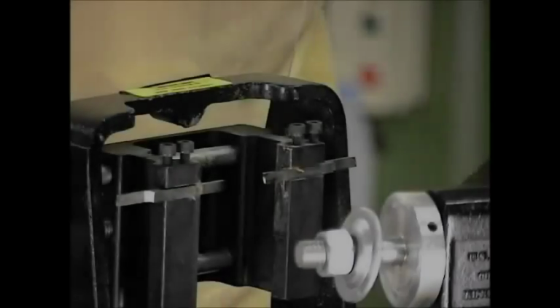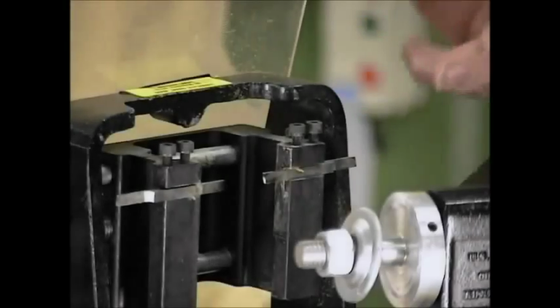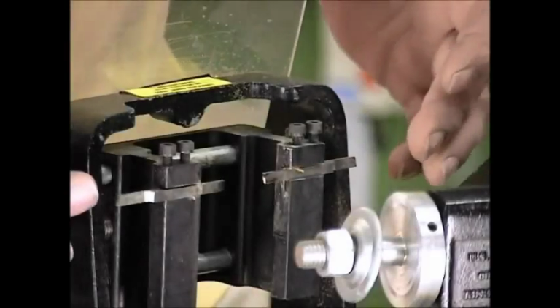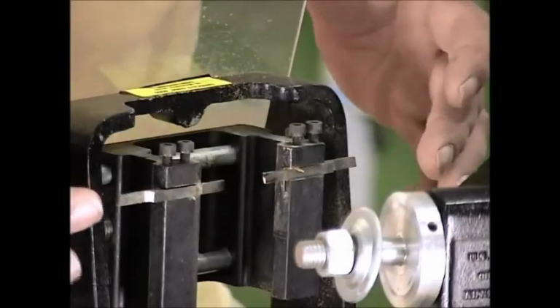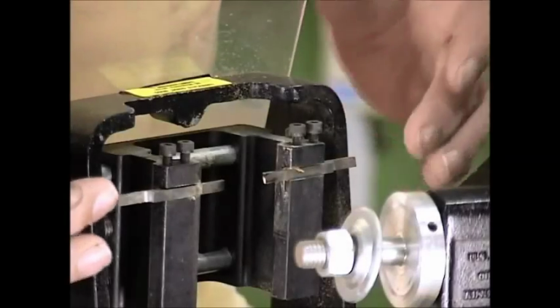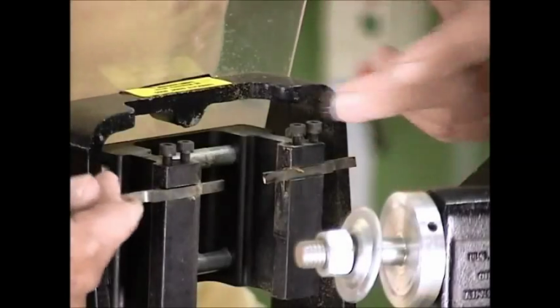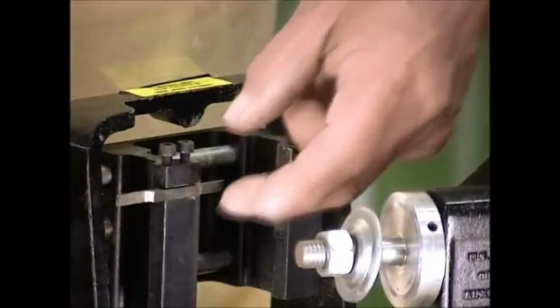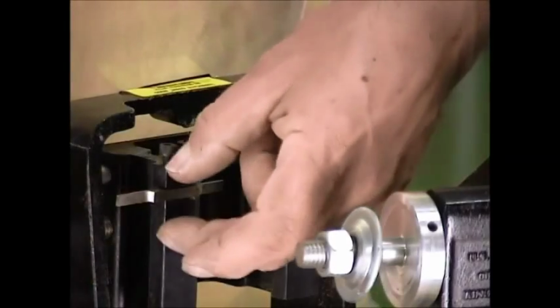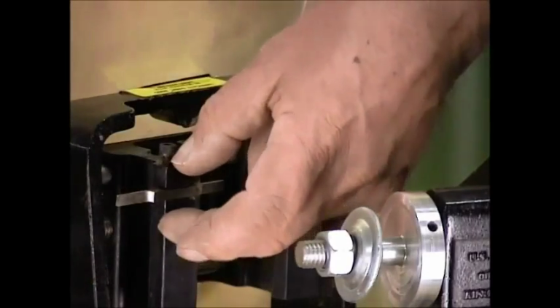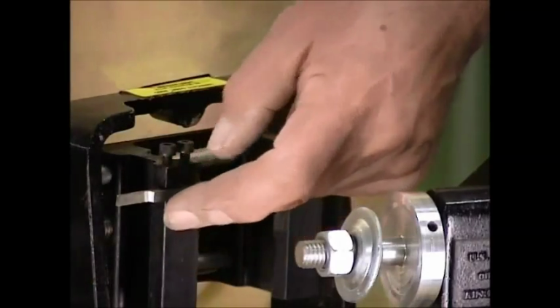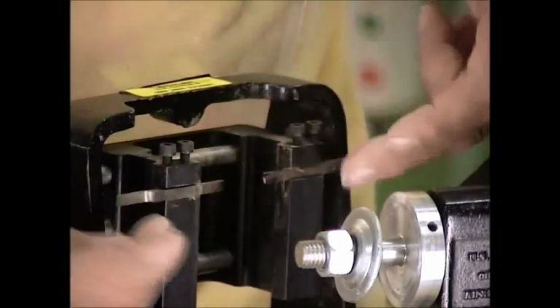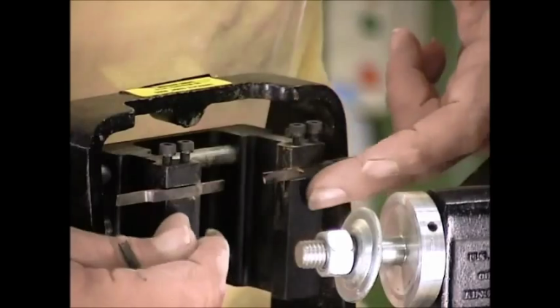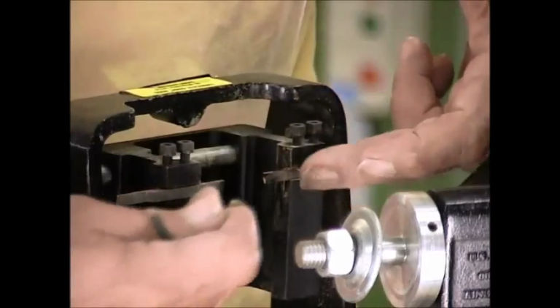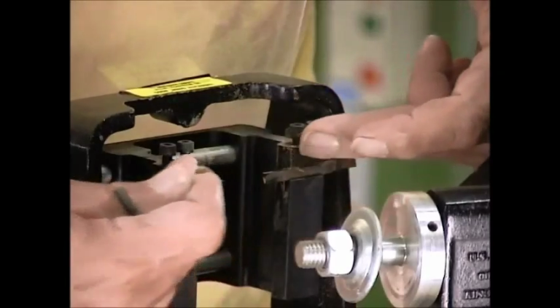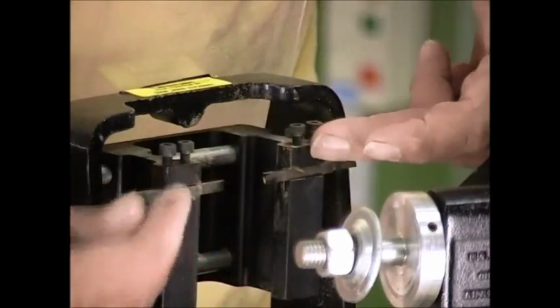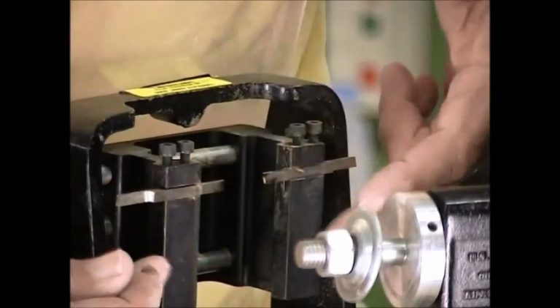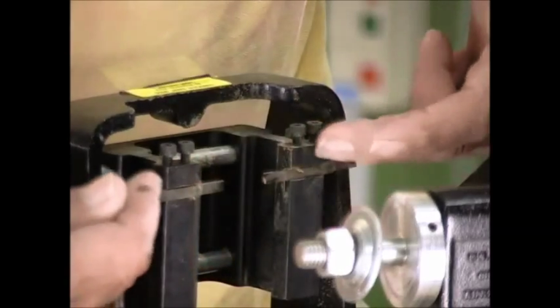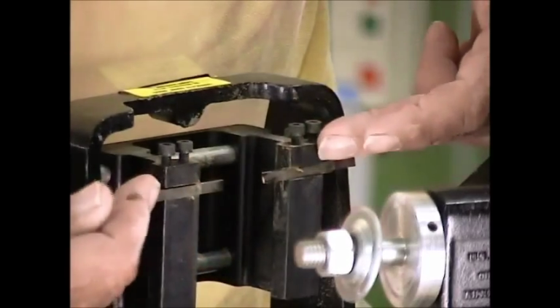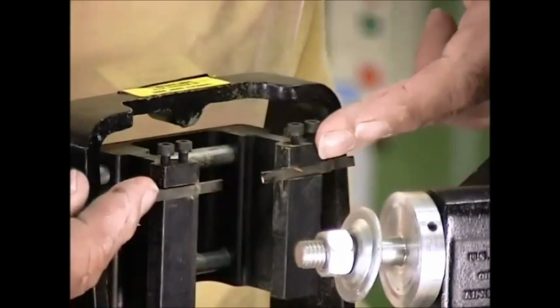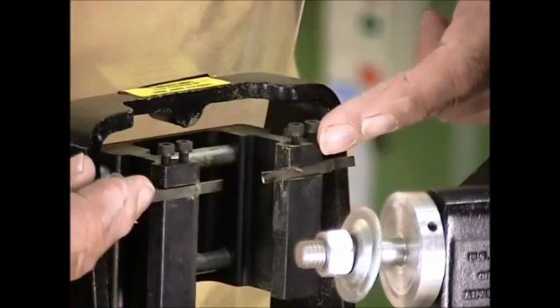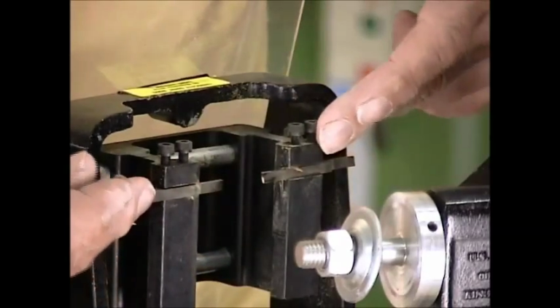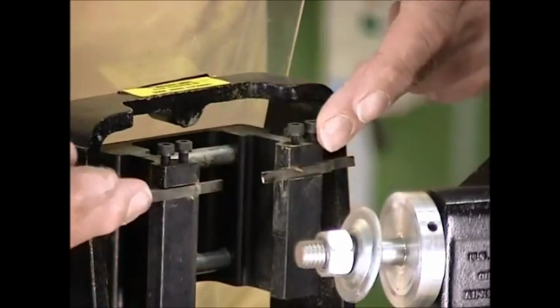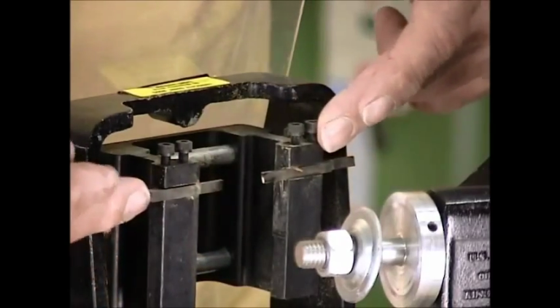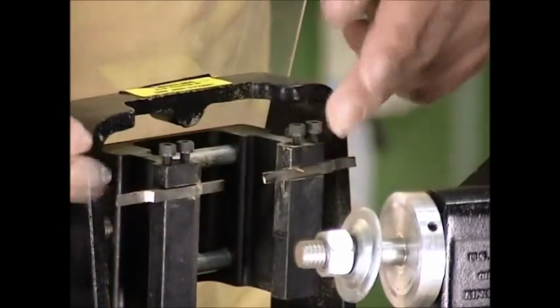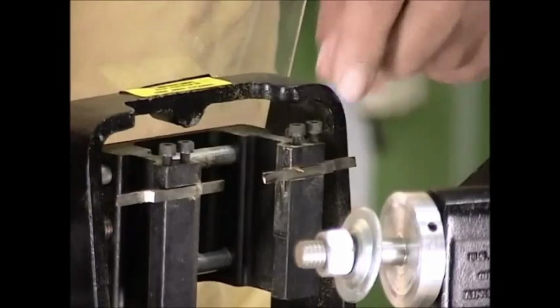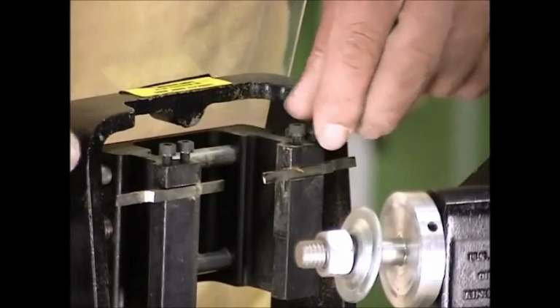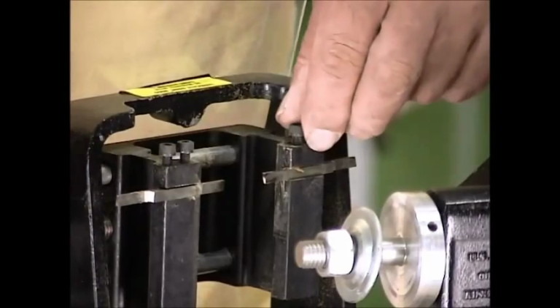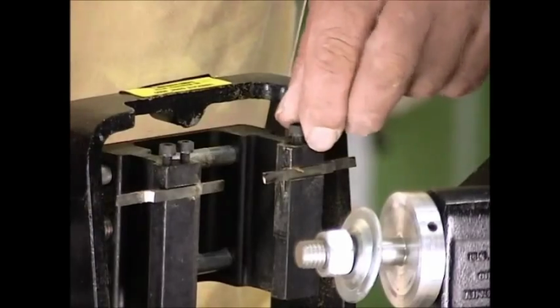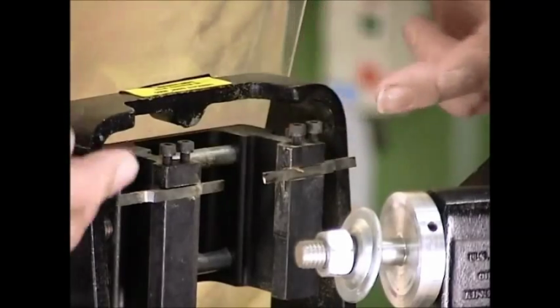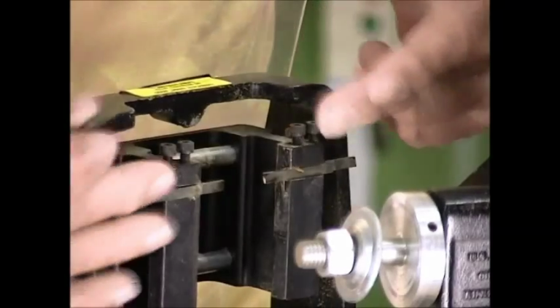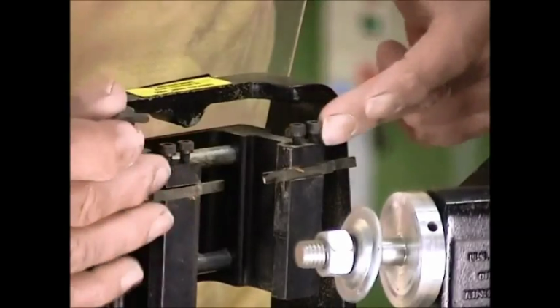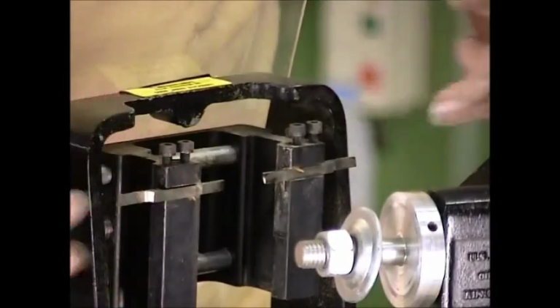The blades themselves are set into precision ground holders. These are done on a CNC machine and they are extremely accurate, going to give you perfect alignment.